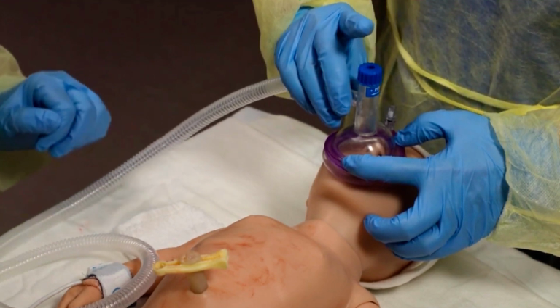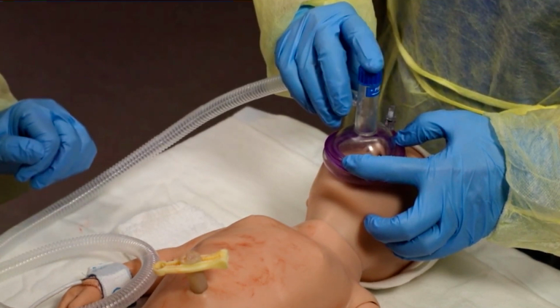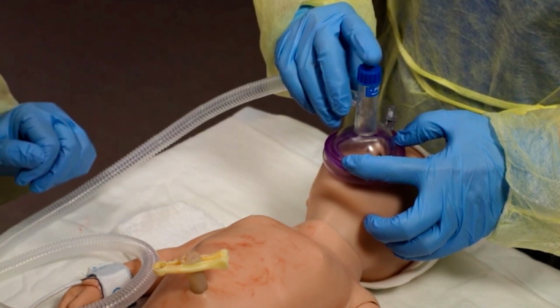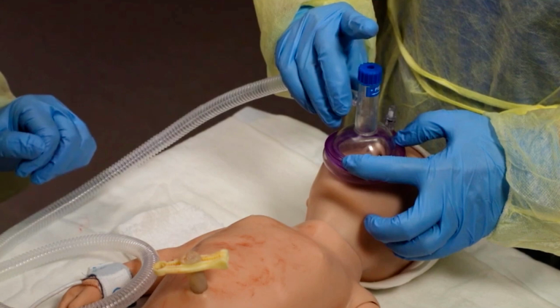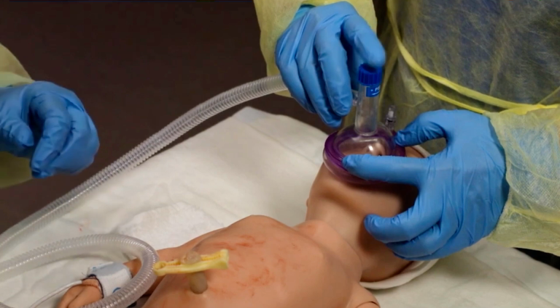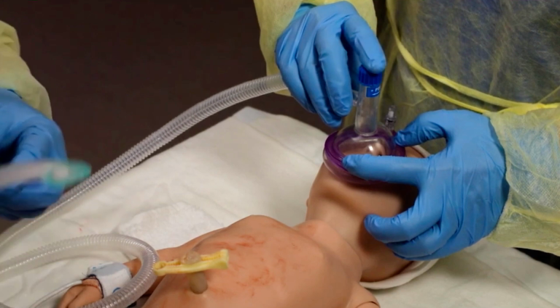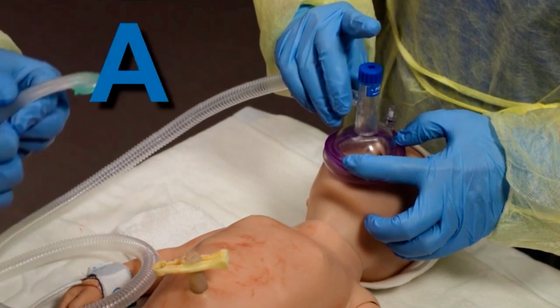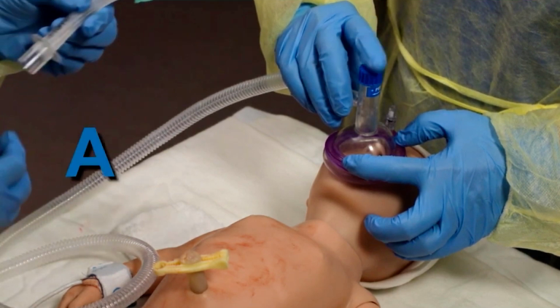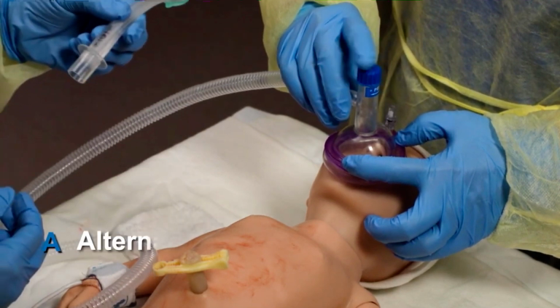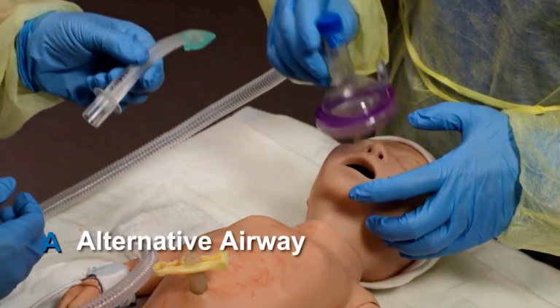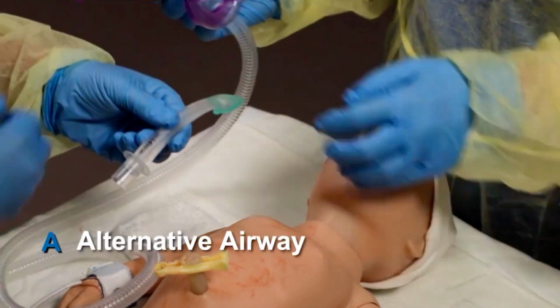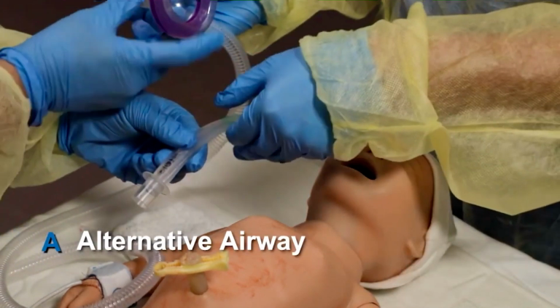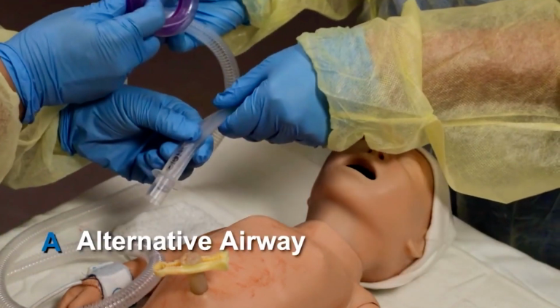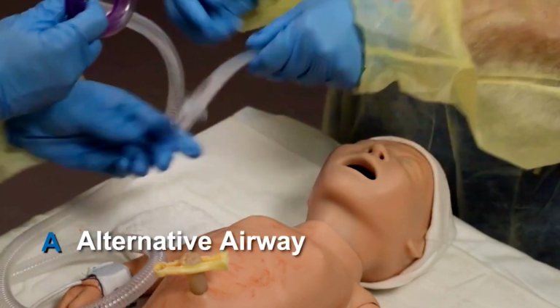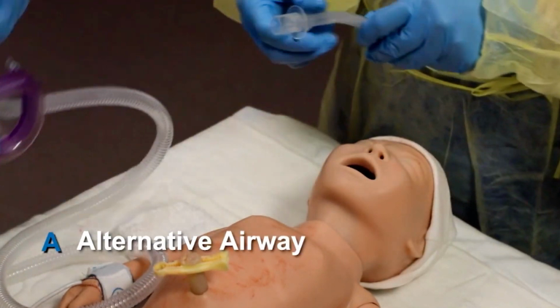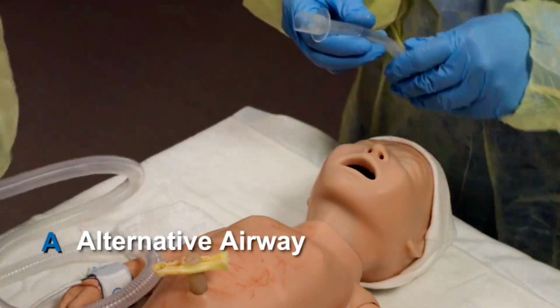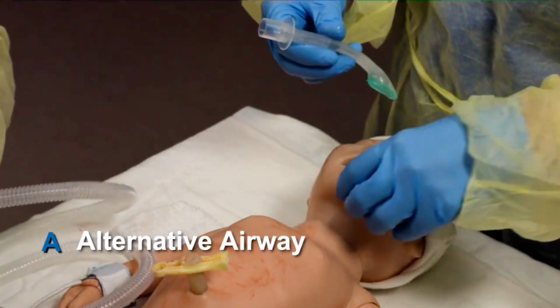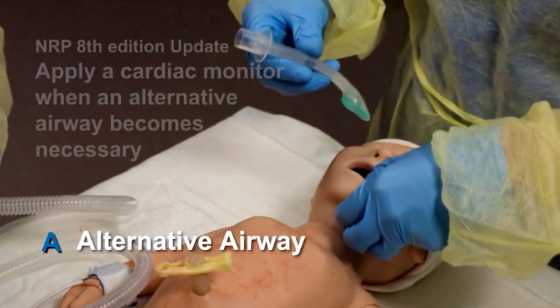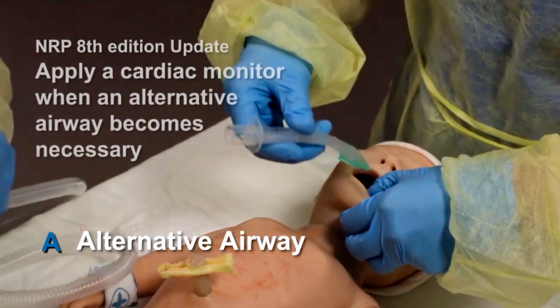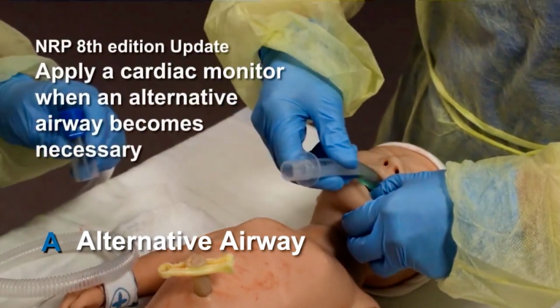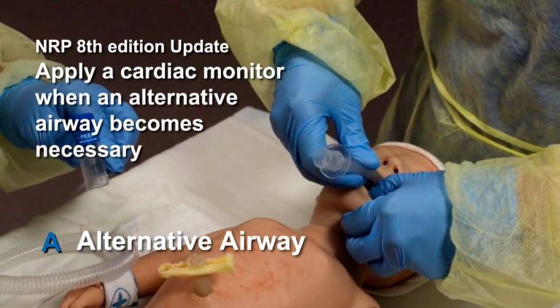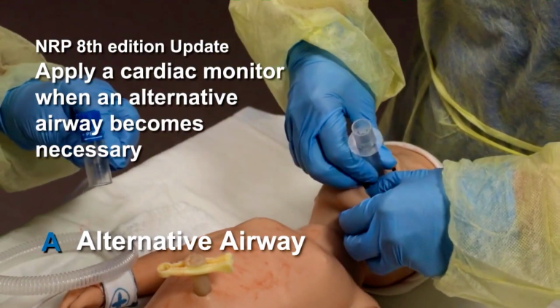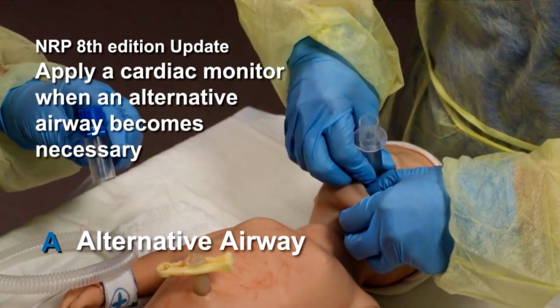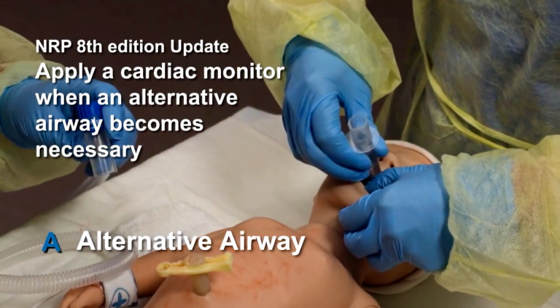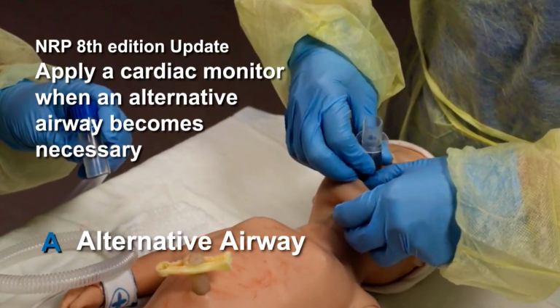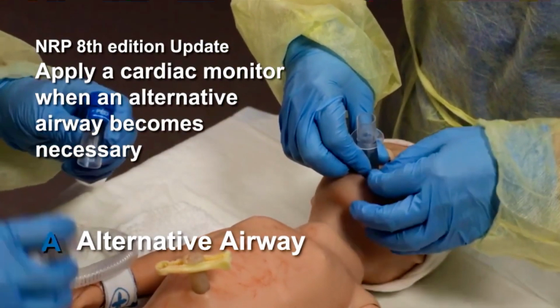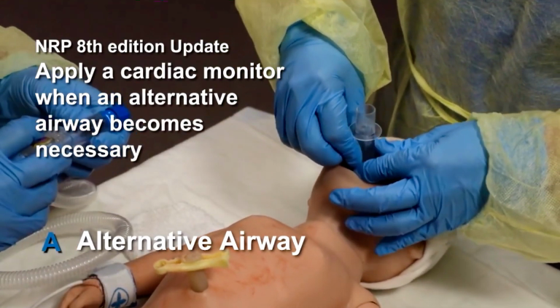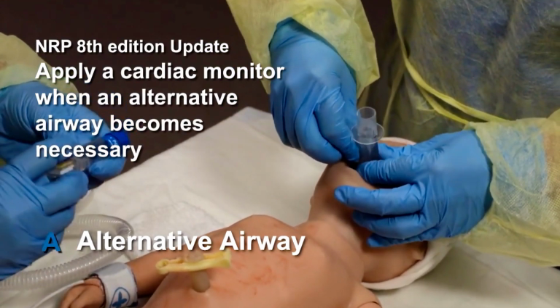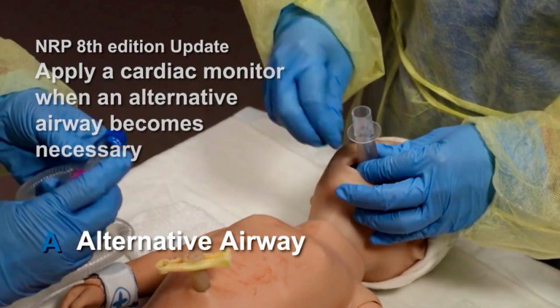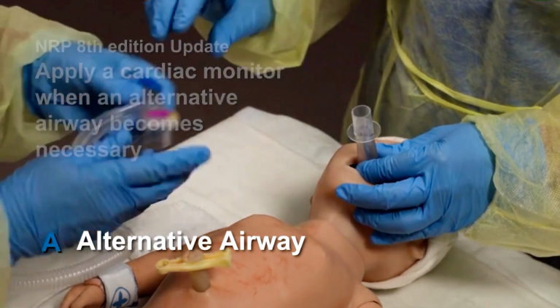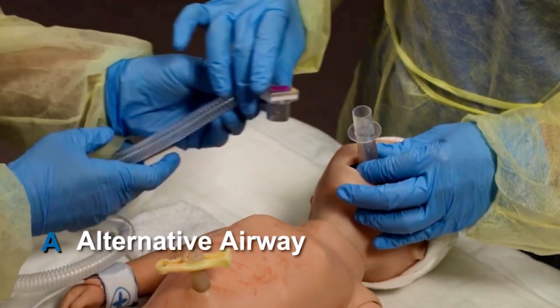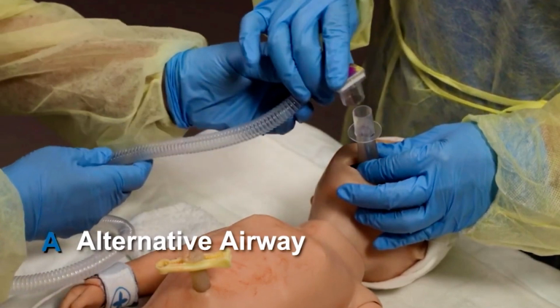If the chest still does not move, insert an alternative airway using an endotracheal tube or laryngeal mask. Ensure proper positioning of the airway and attempt PPV again.